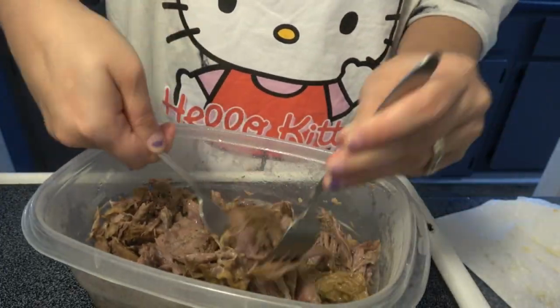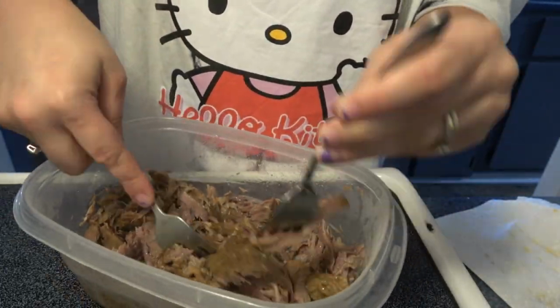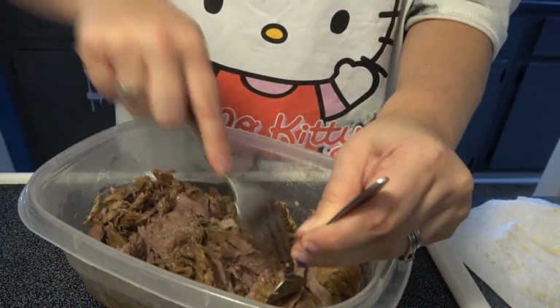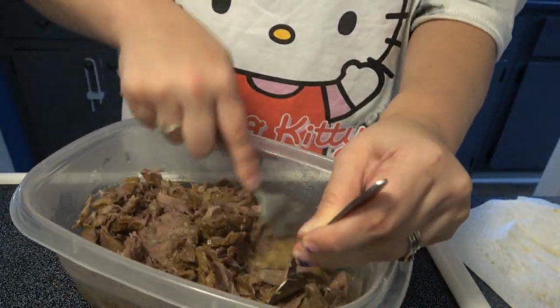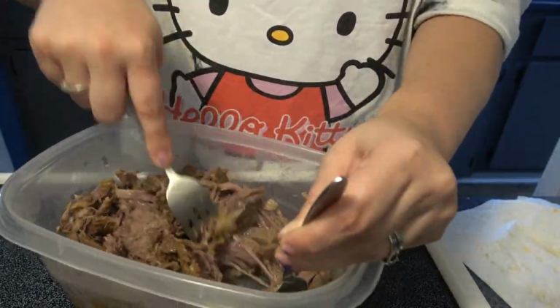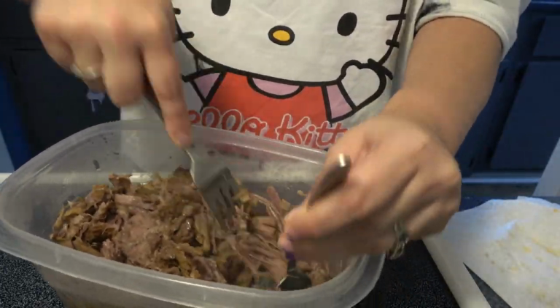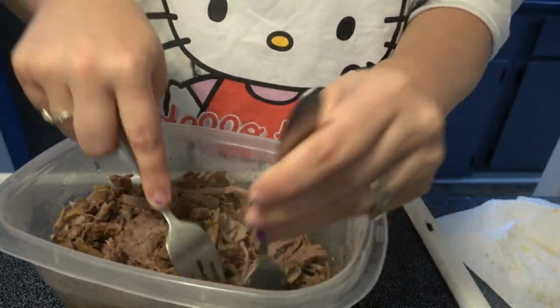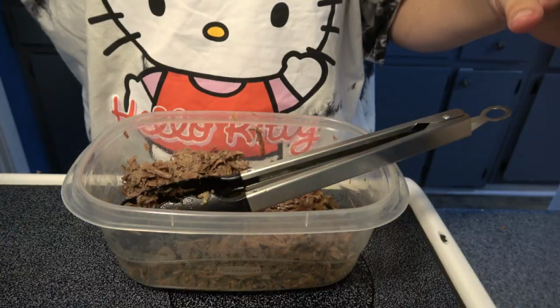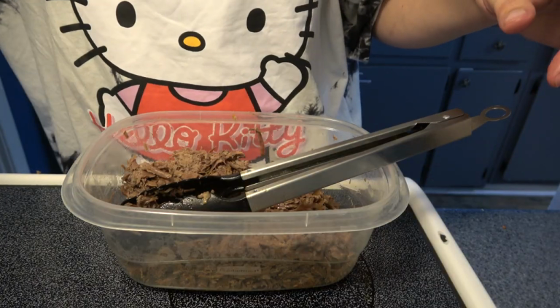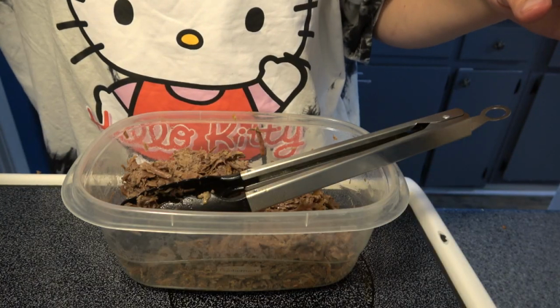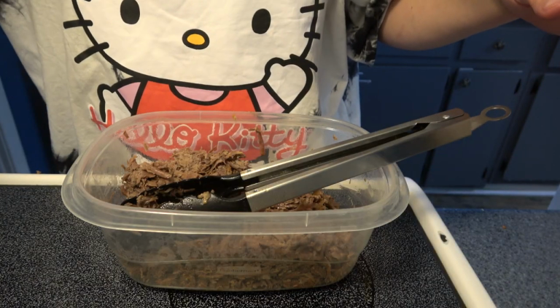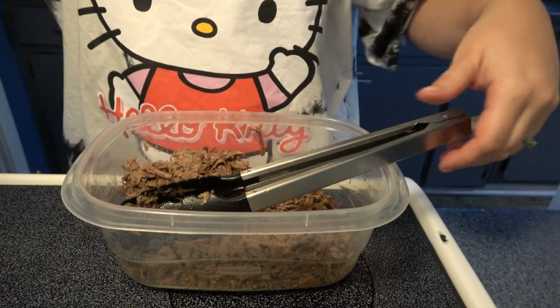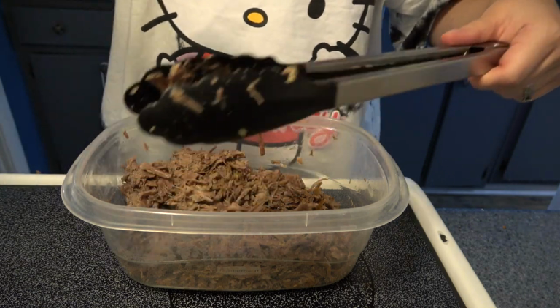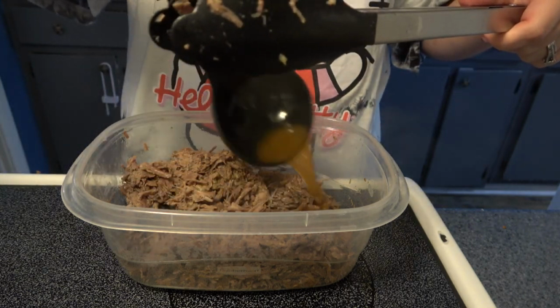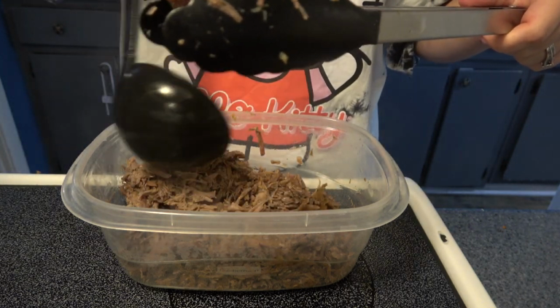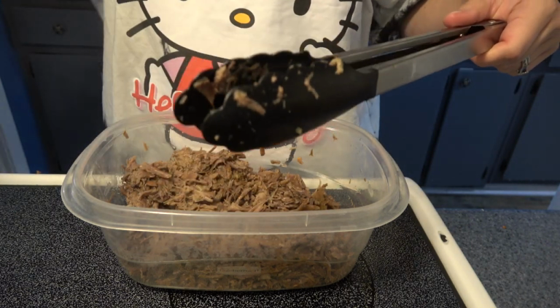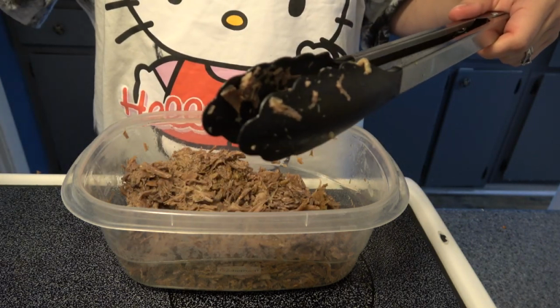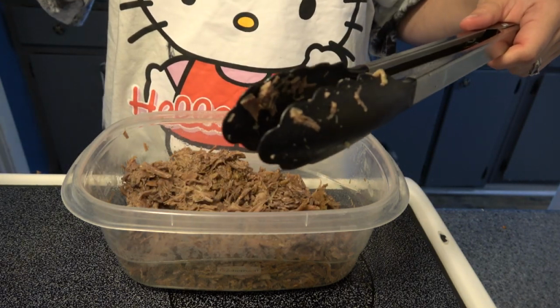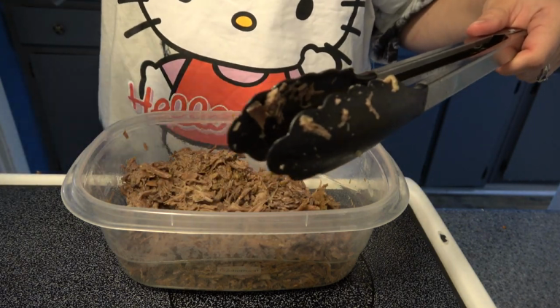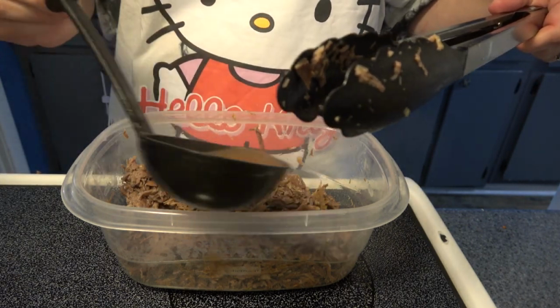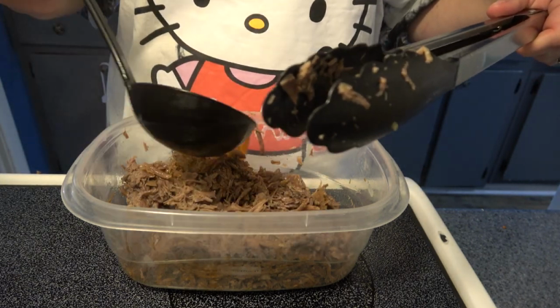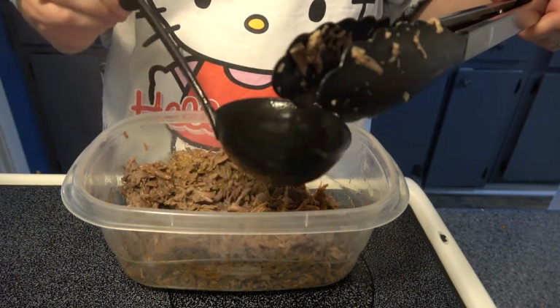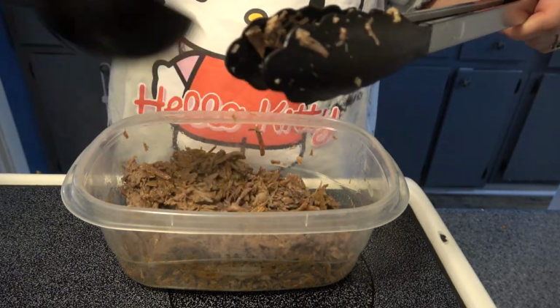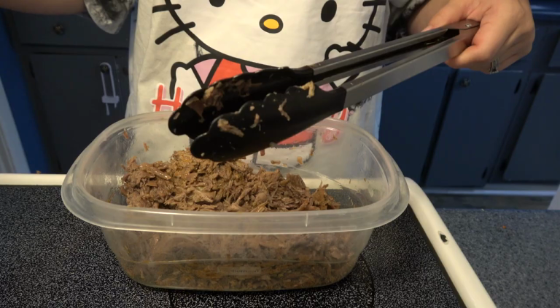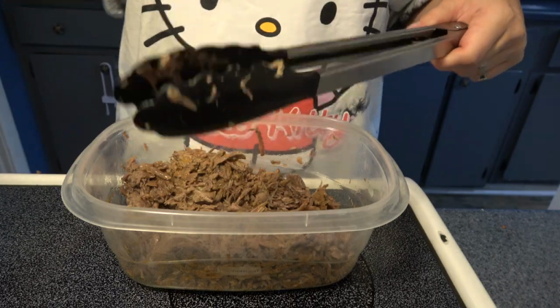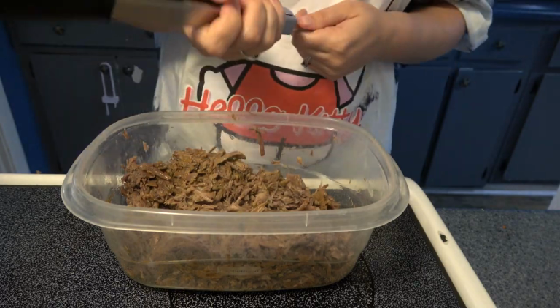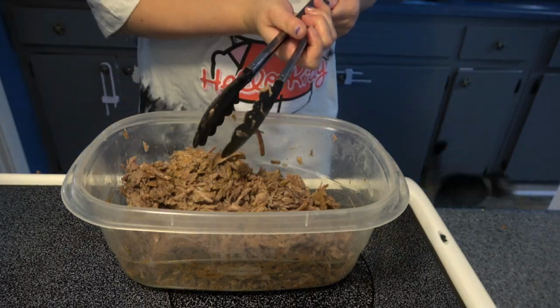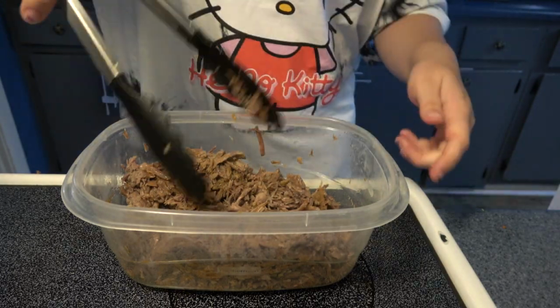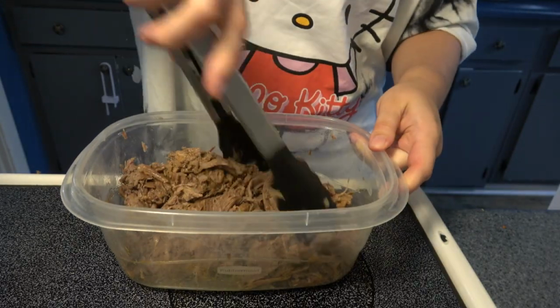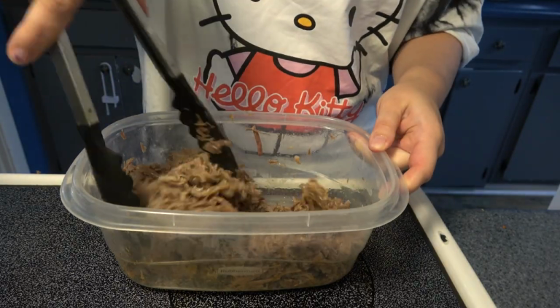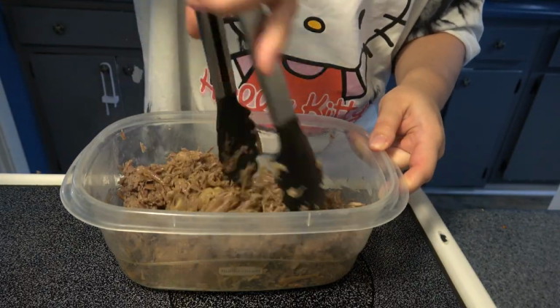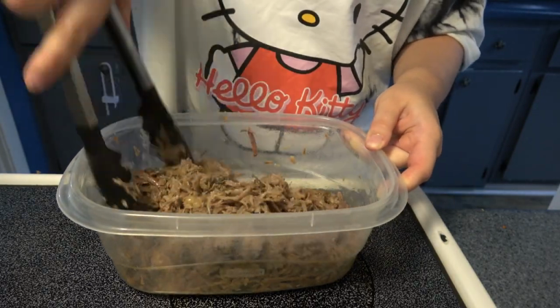When we make the tacos, I like to add a little bit of the juice to my meat mixture and get it all mixed up again. To each their own — this is not authentic by any means, this is just the way I'm doing it.